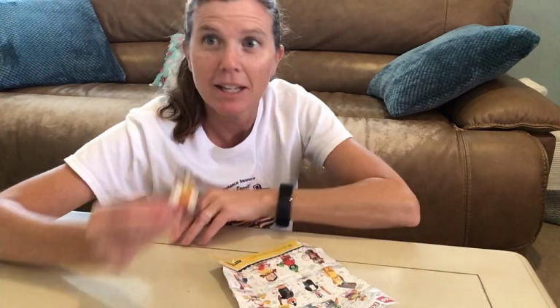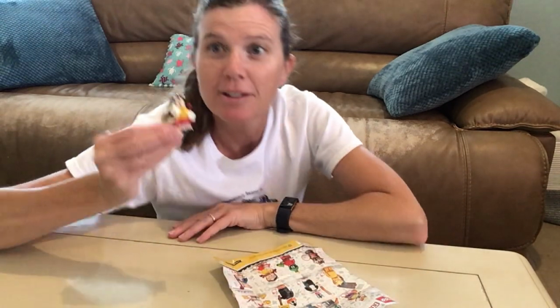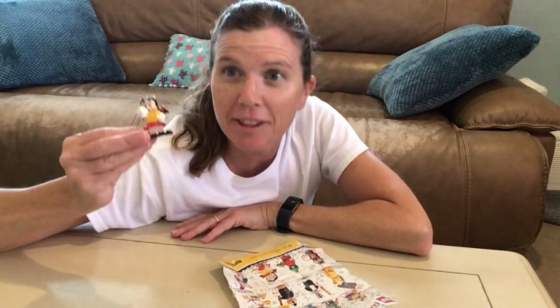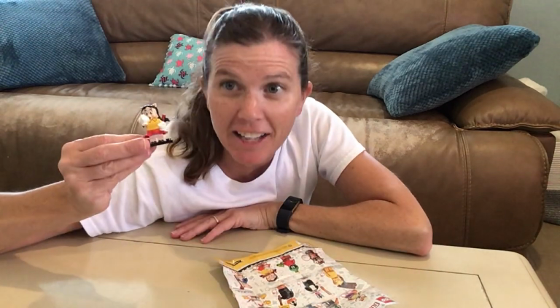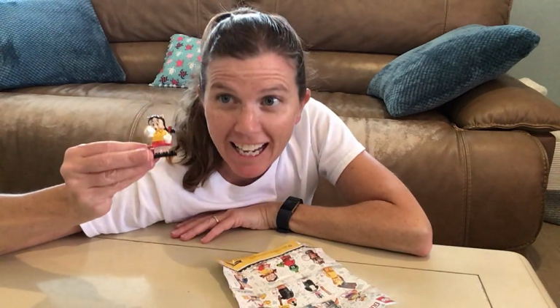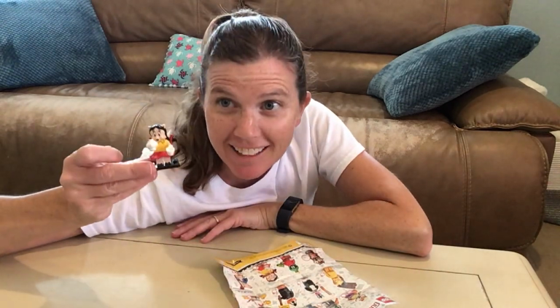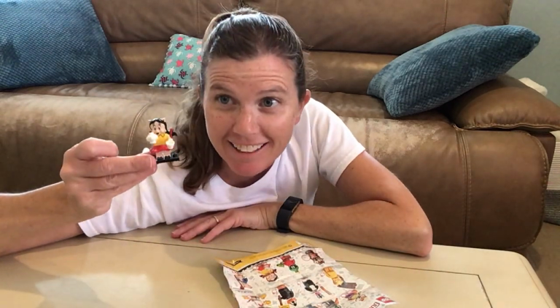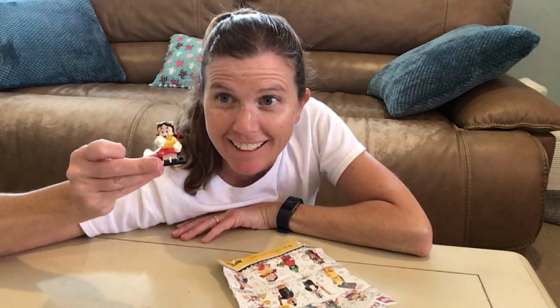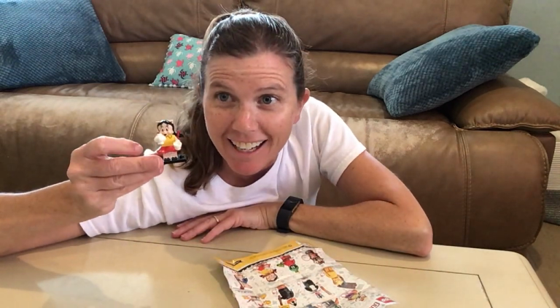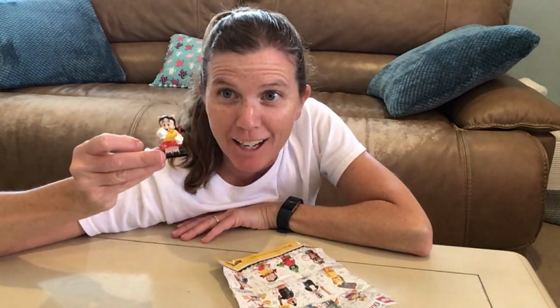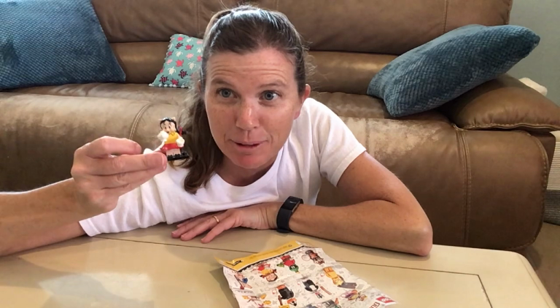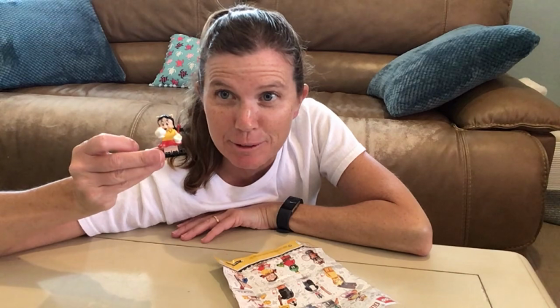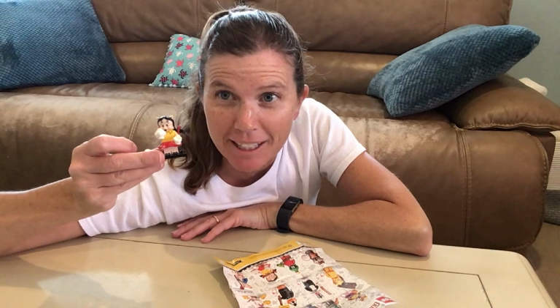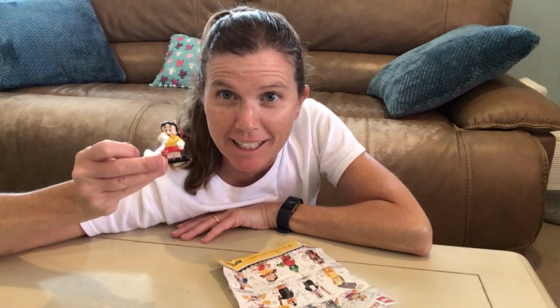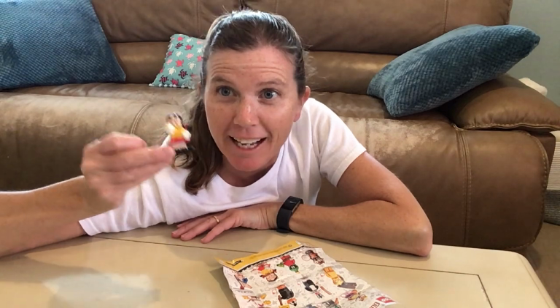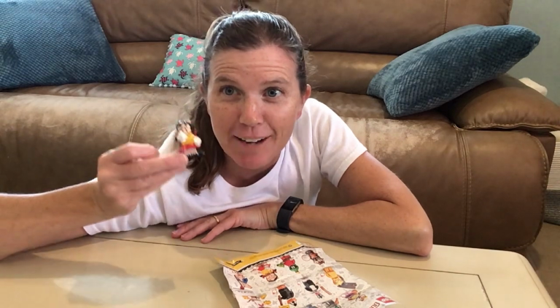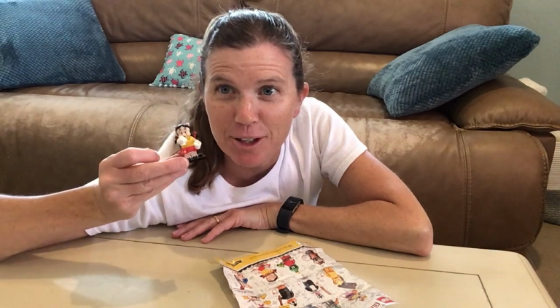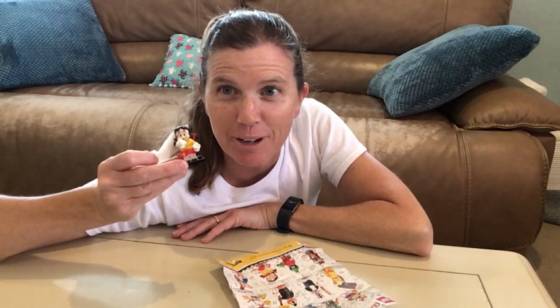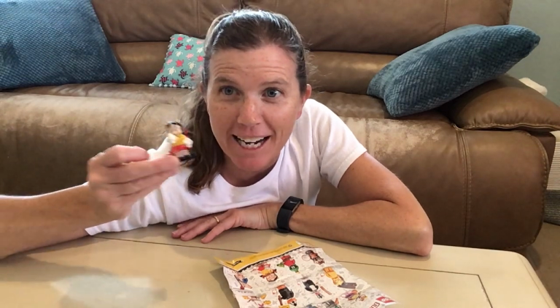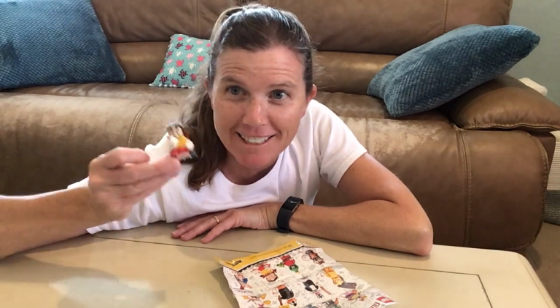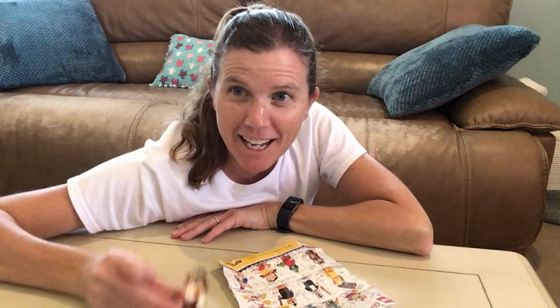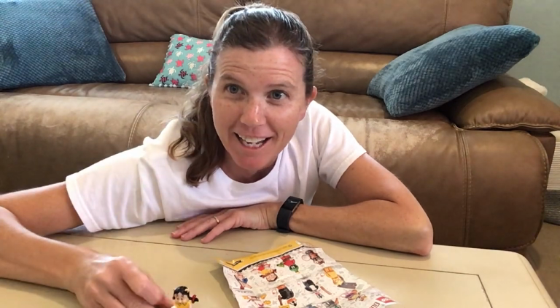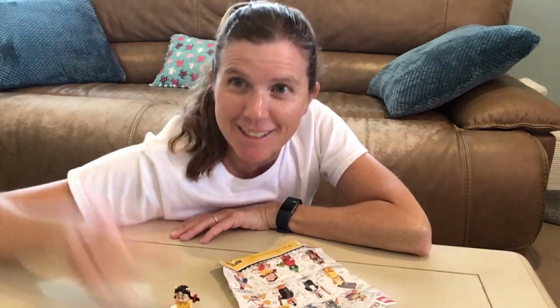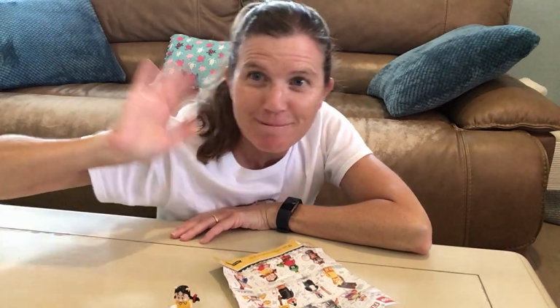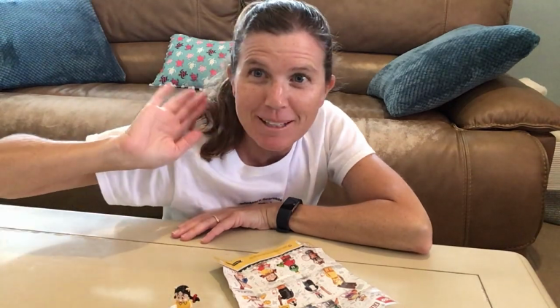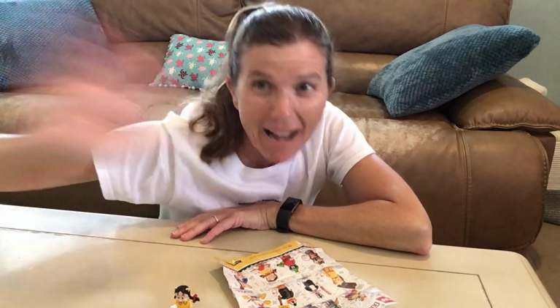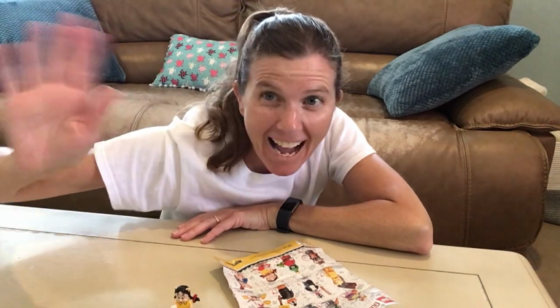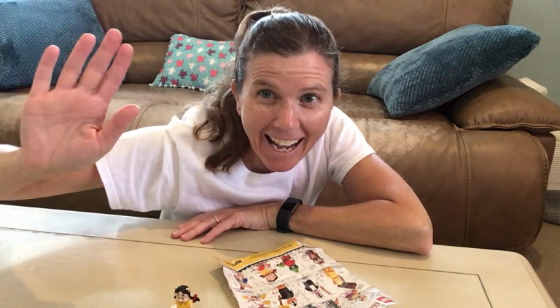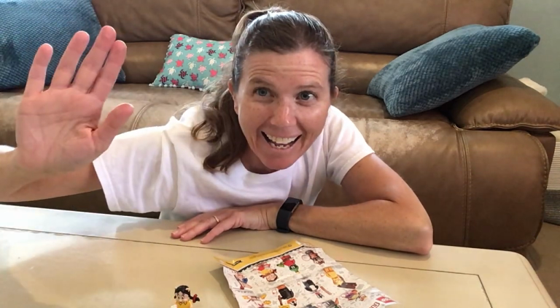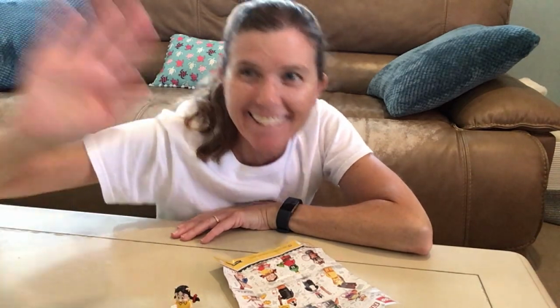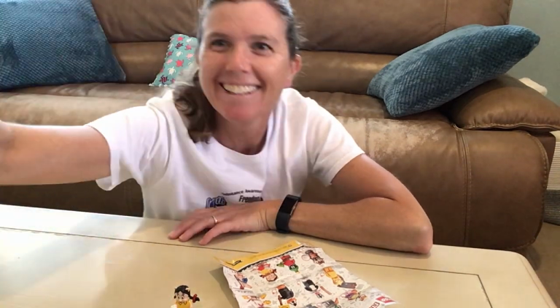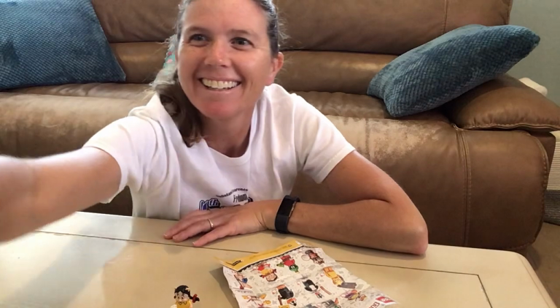So, there you have it. I hope you enjoyed it. Have a great day. Bye! Bye!